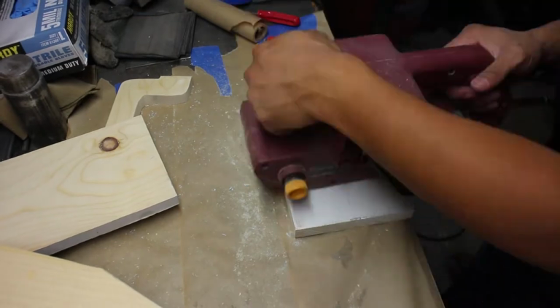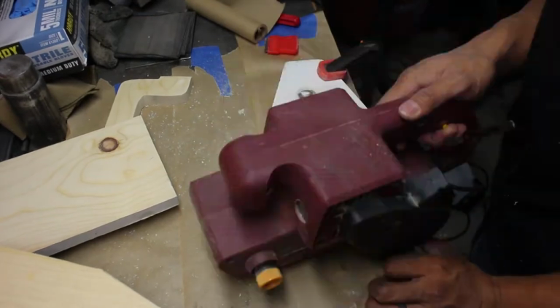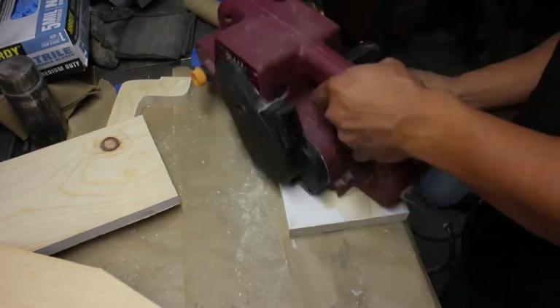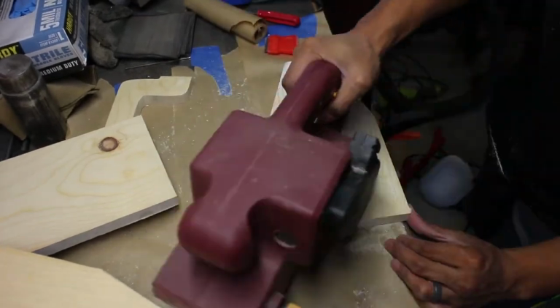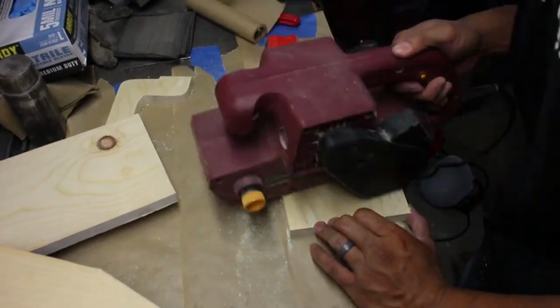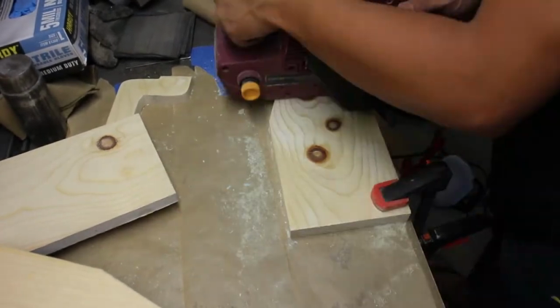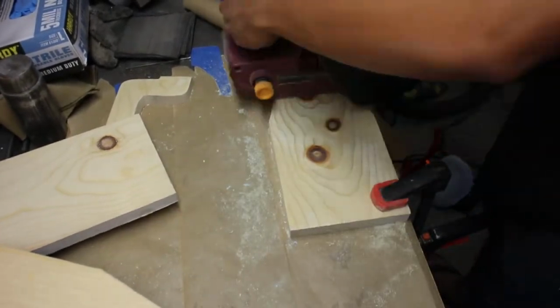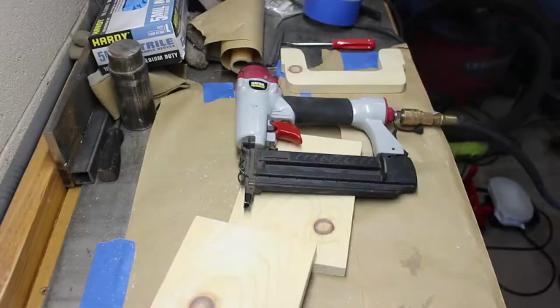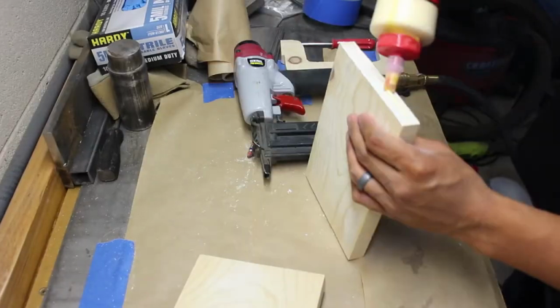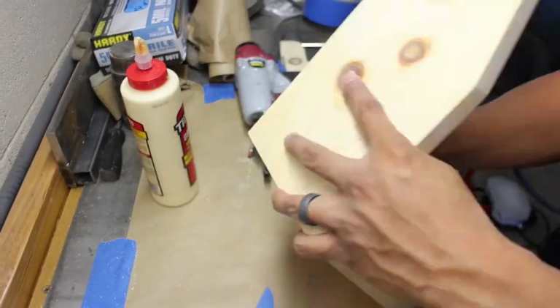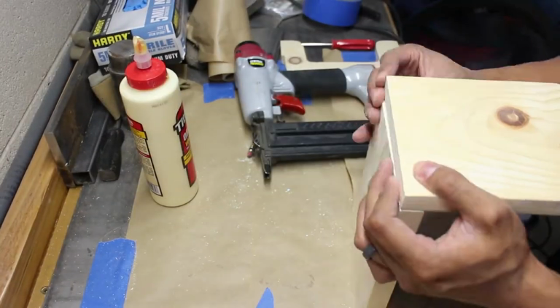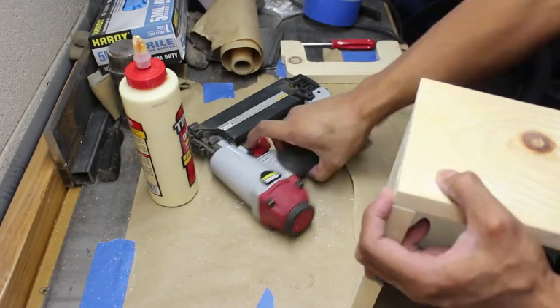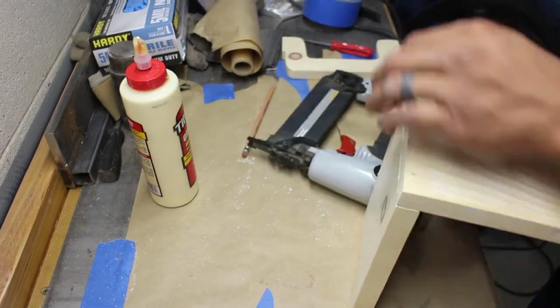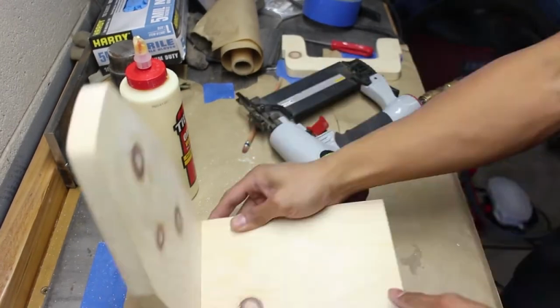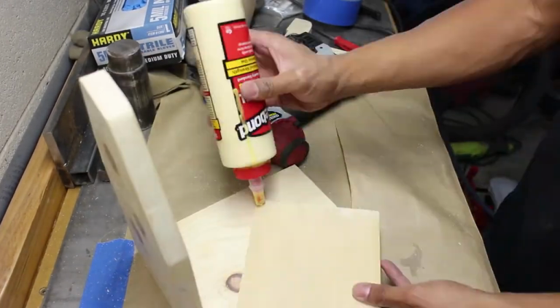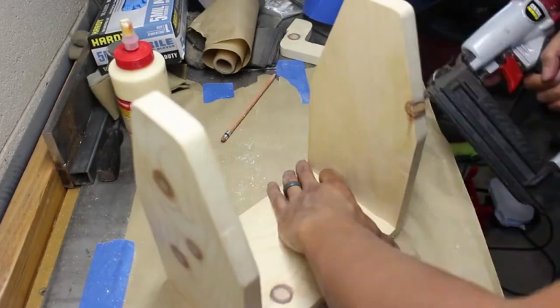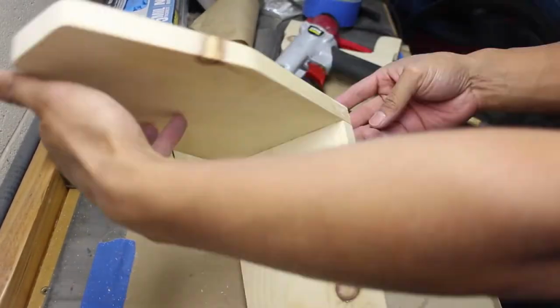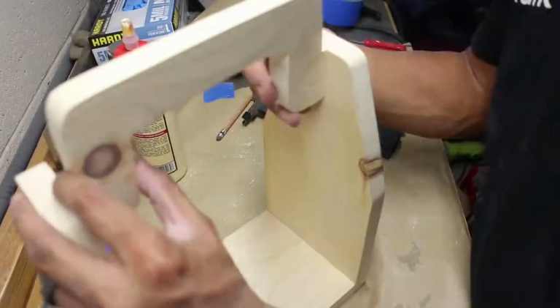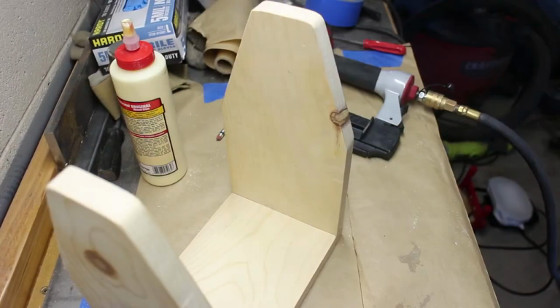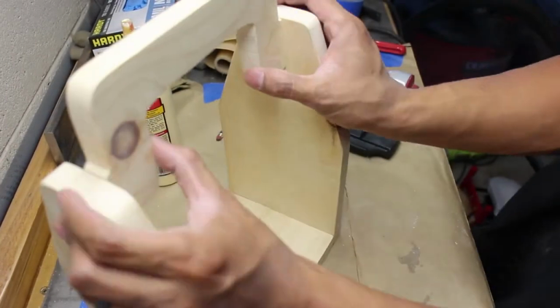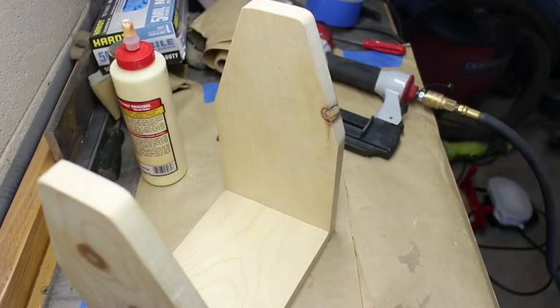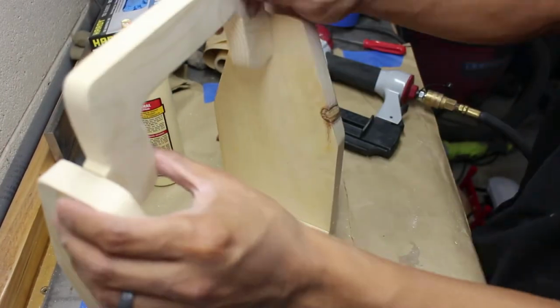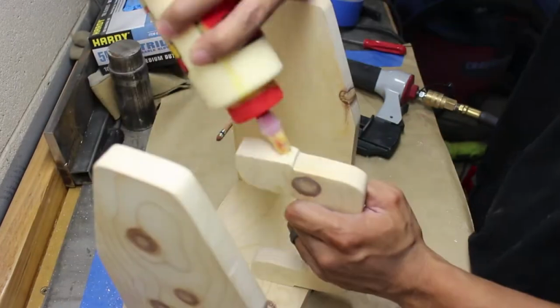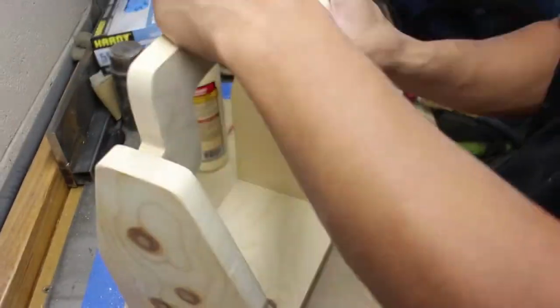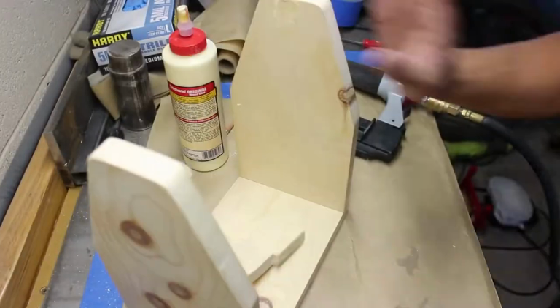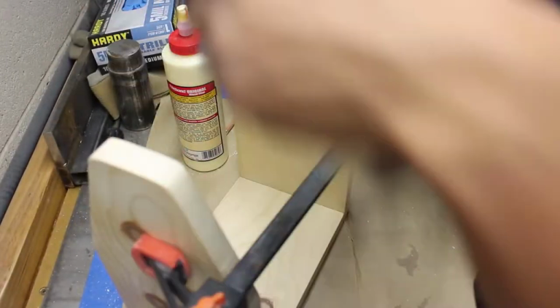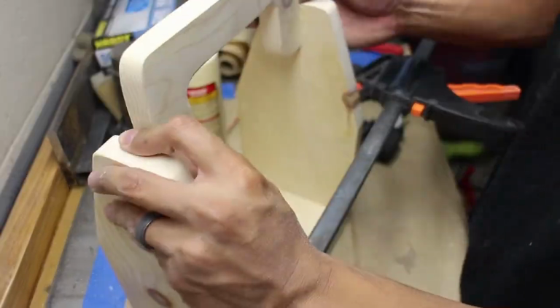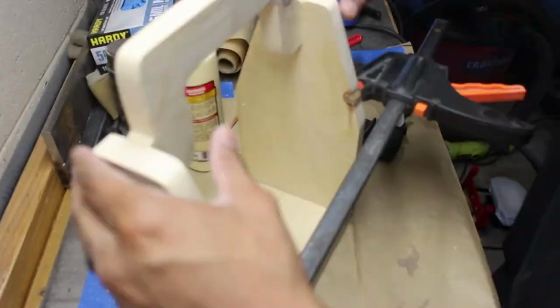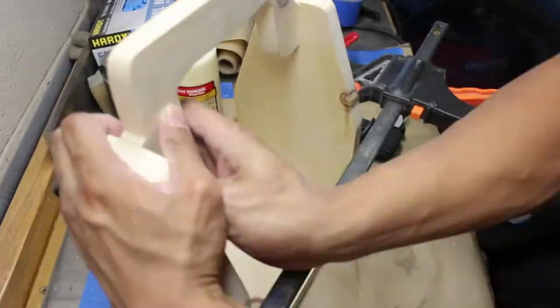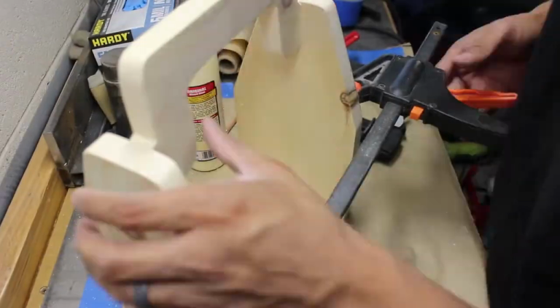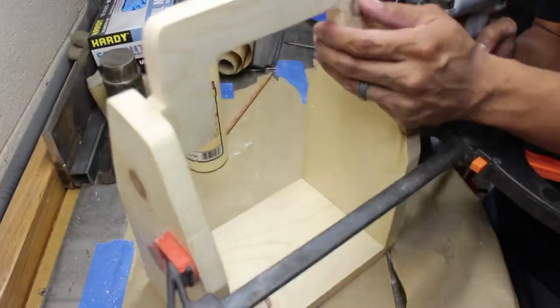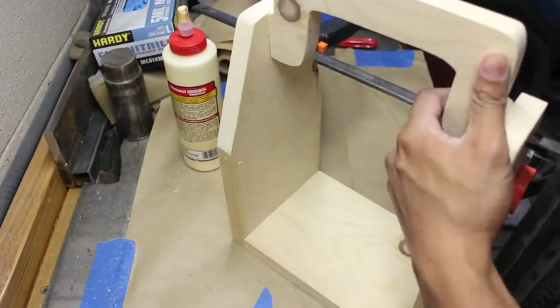I then finished it by sanding with 110 grit and then 220 grit with the palm sander. You won't see all the sanding because sanding is rather boring to watch, but I did step it up from a coarser grit down to a fine grit like 220.